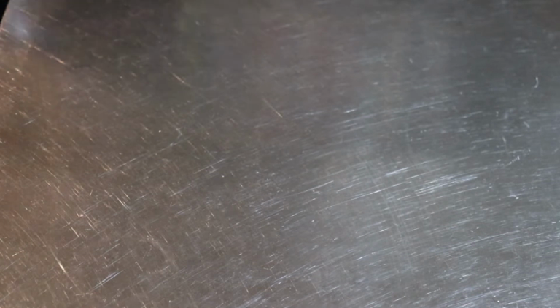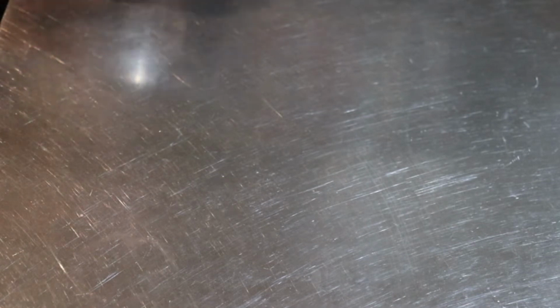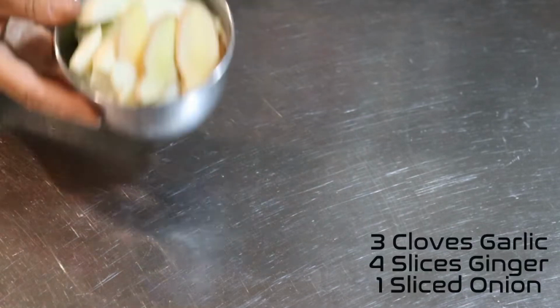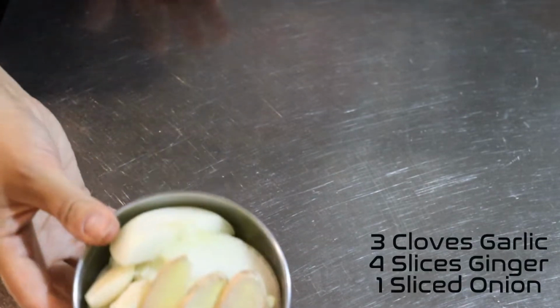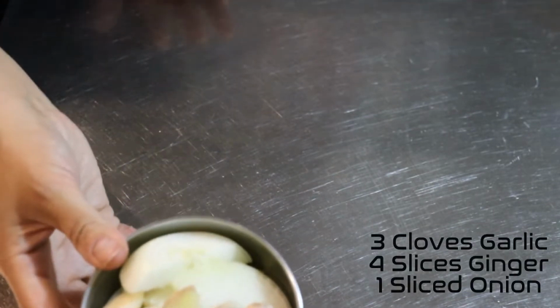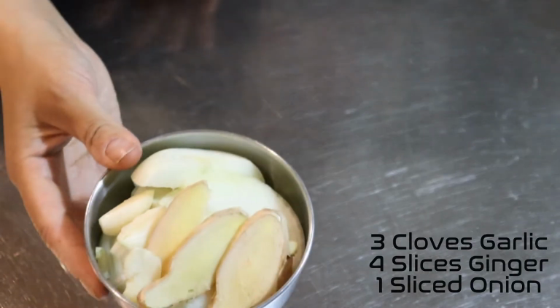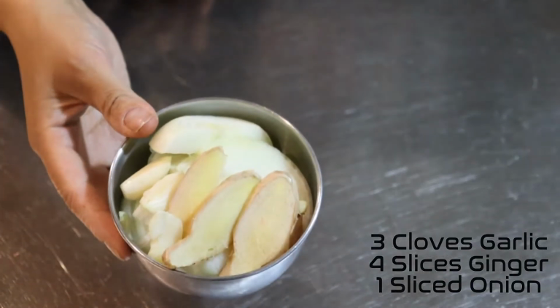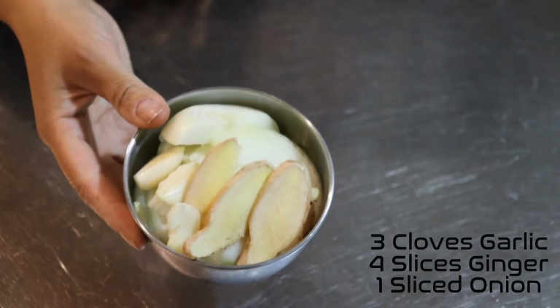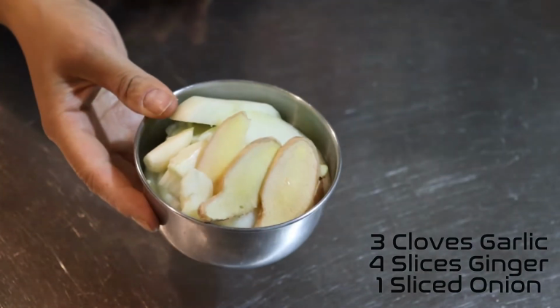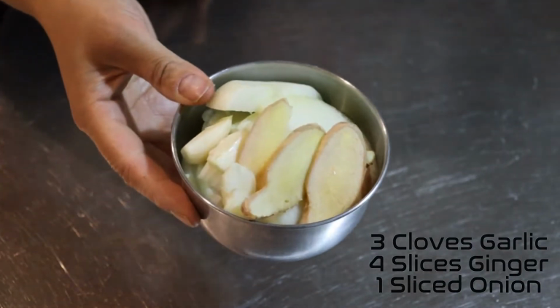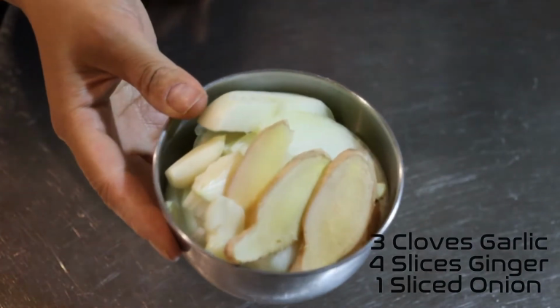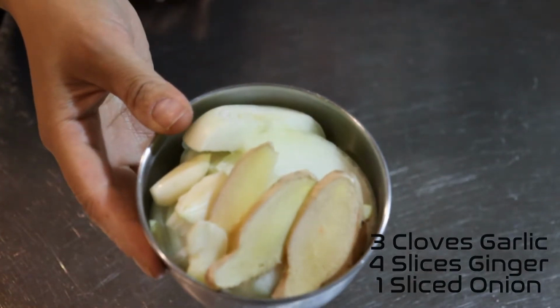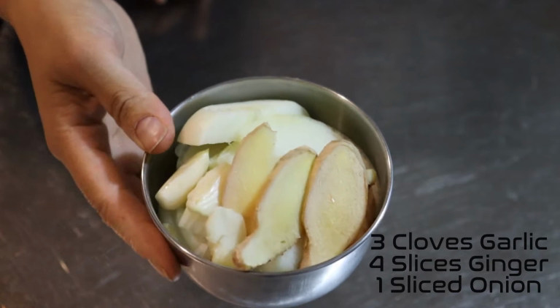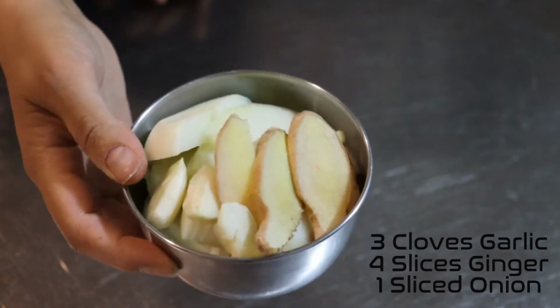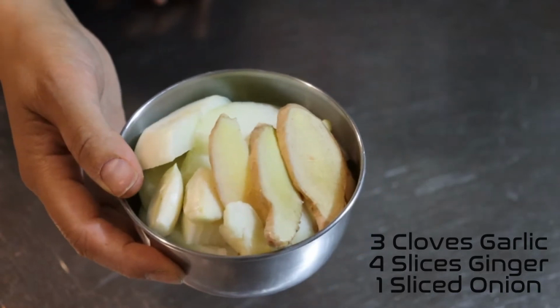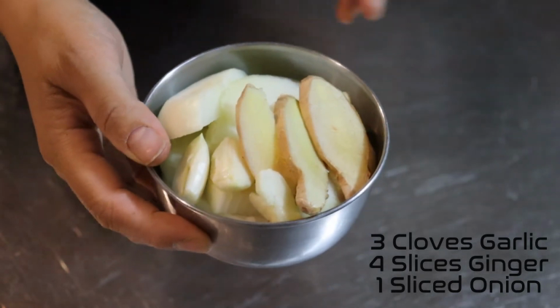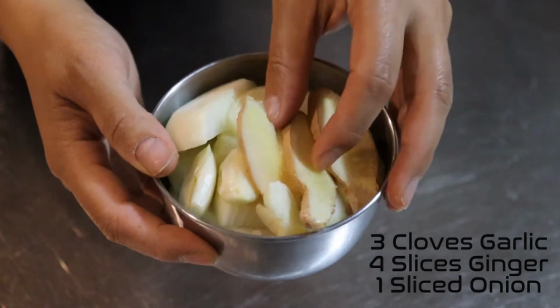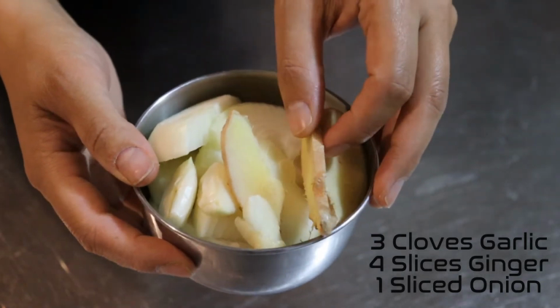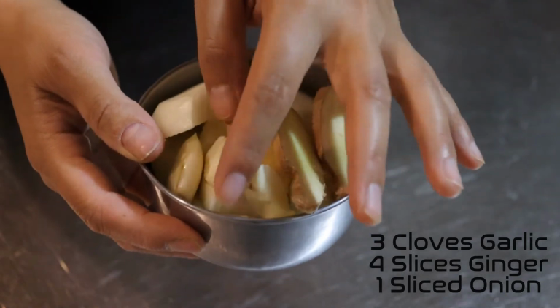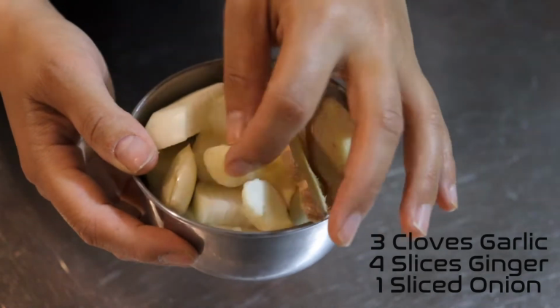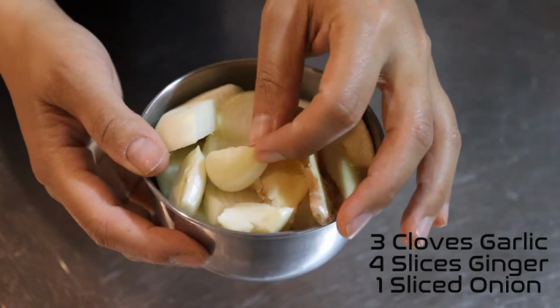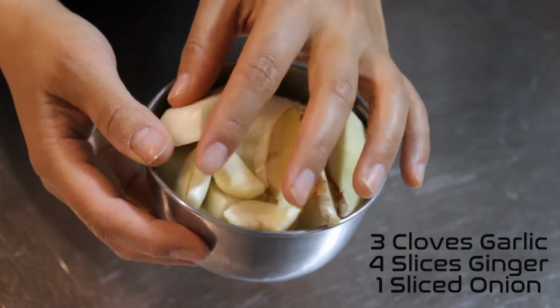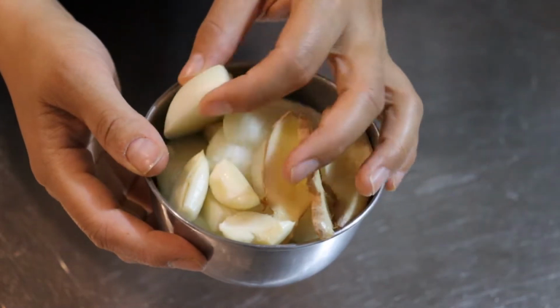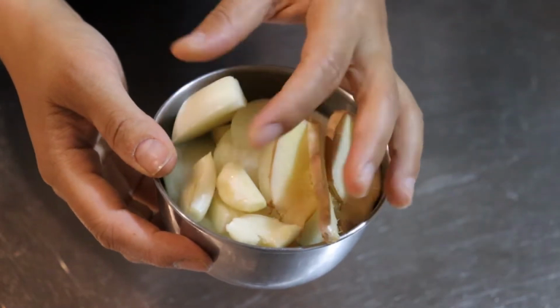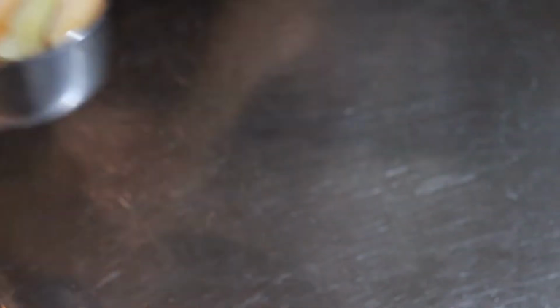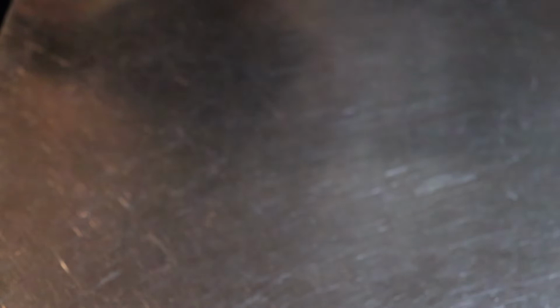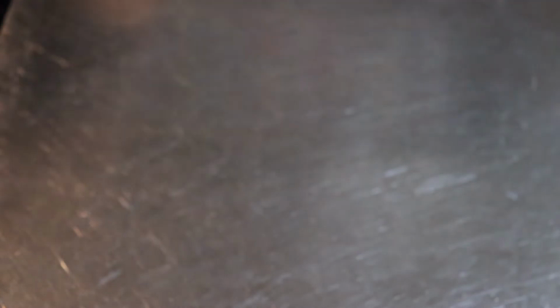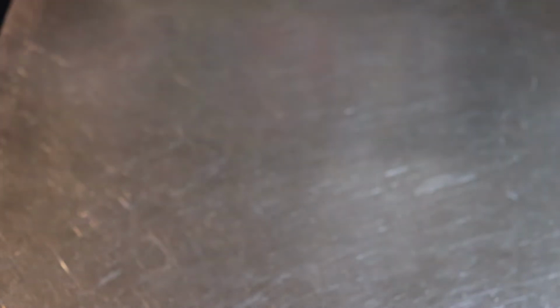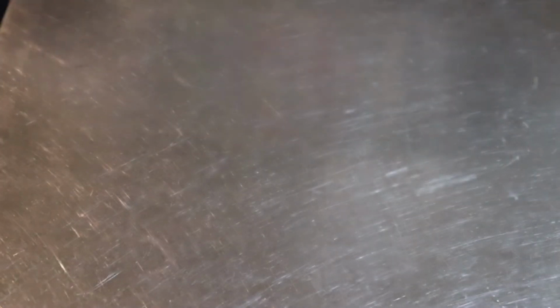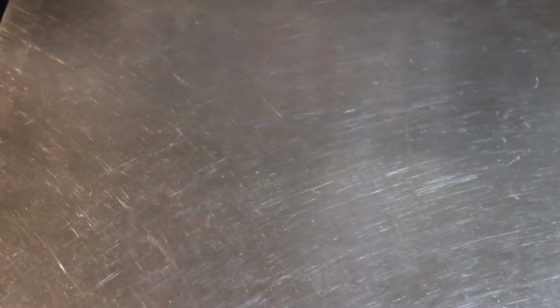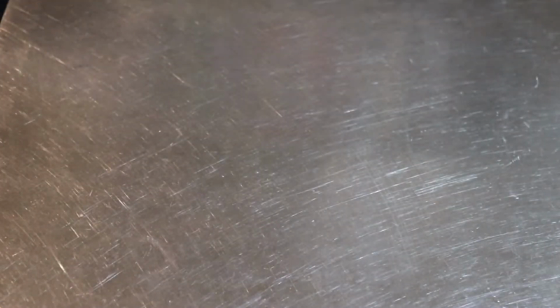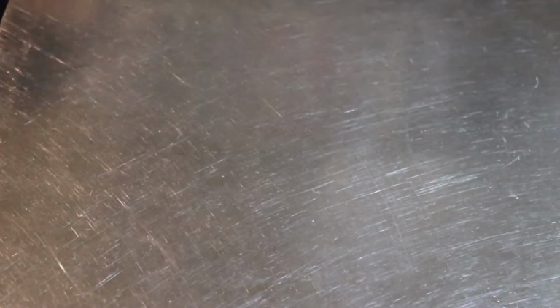Next I'm going to set up the aromatics. So there's three cloves of garlic, four slices of ginger, and one sliced yellow, white, or brown onion.